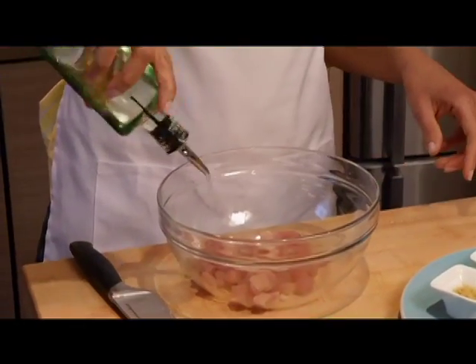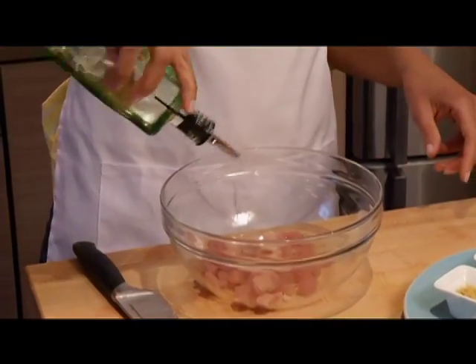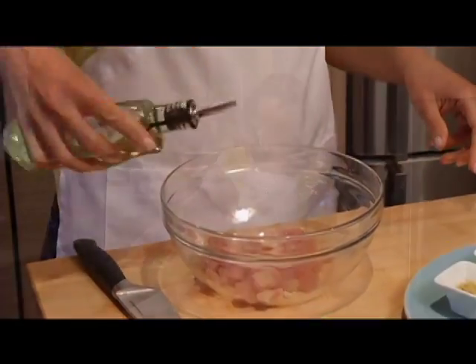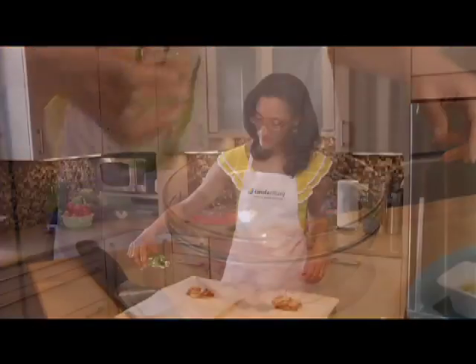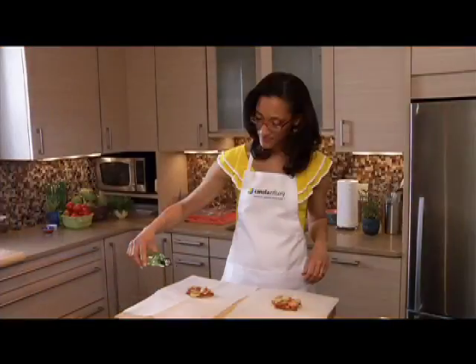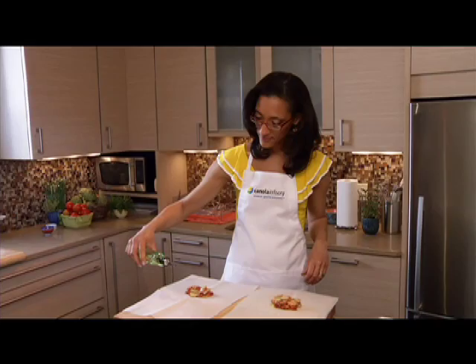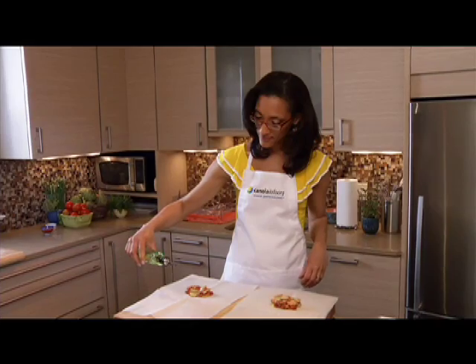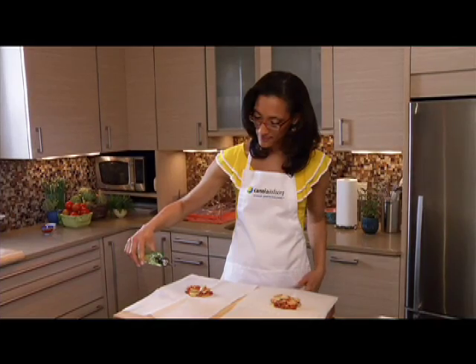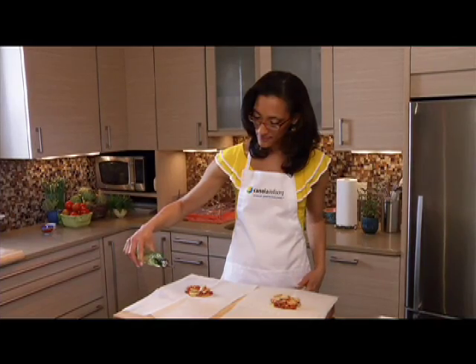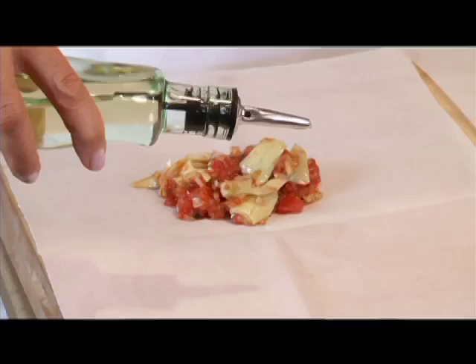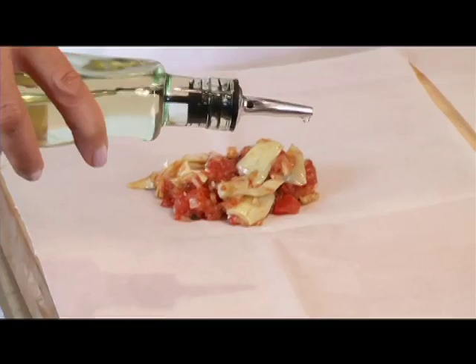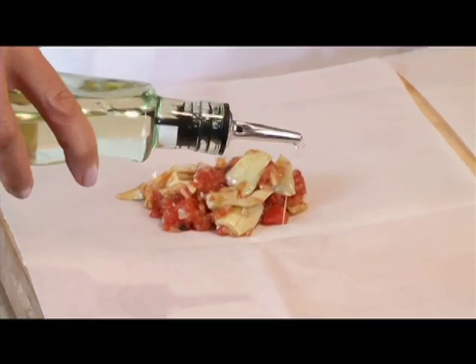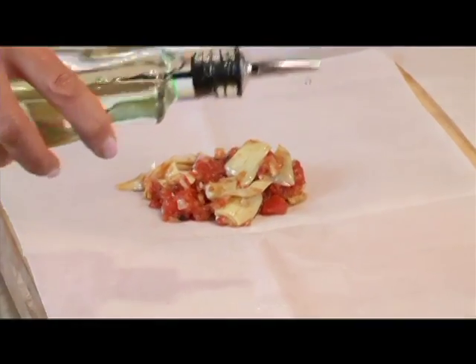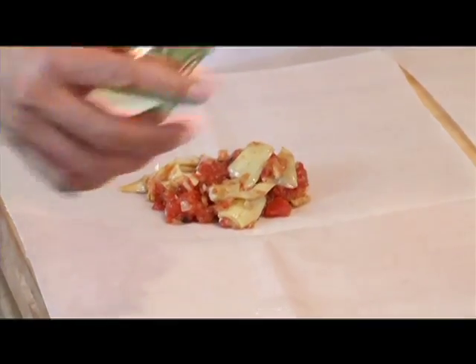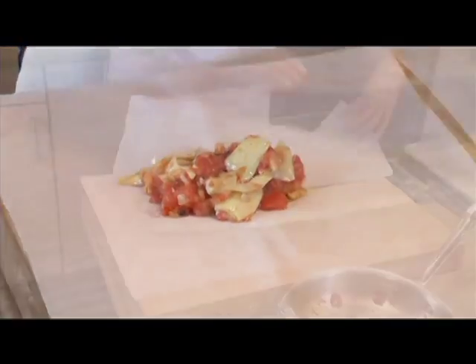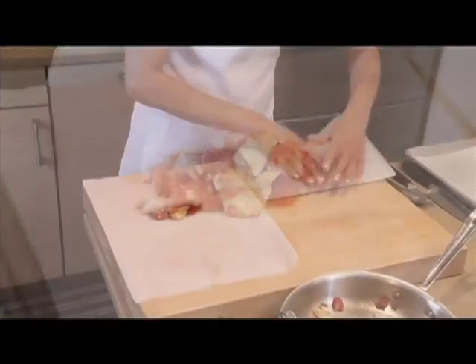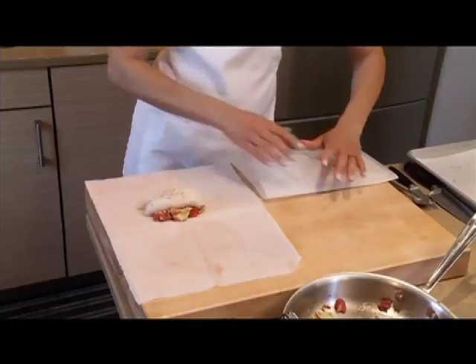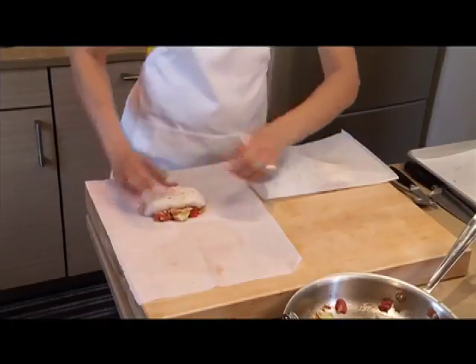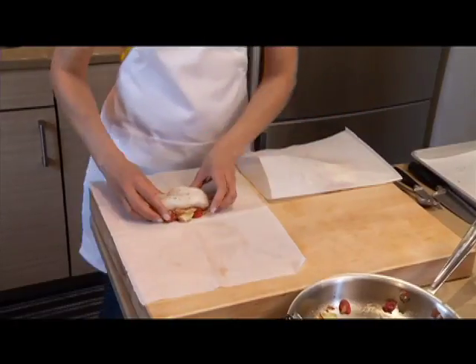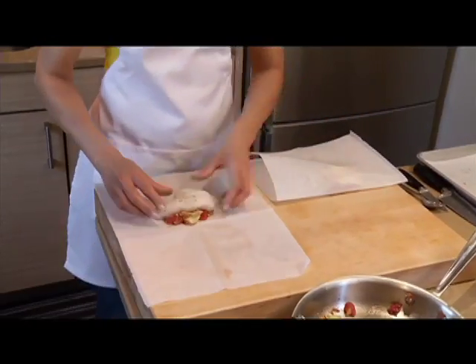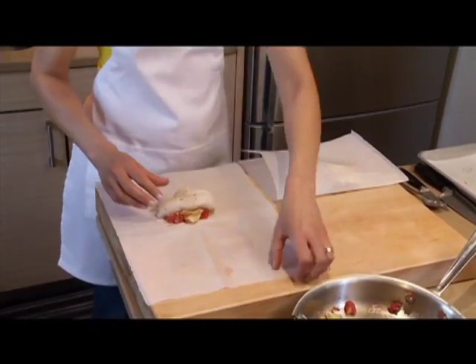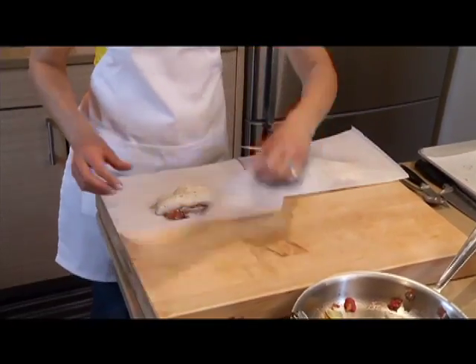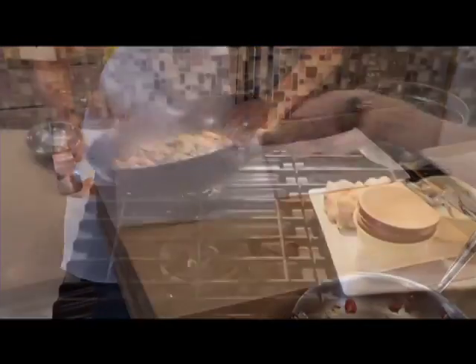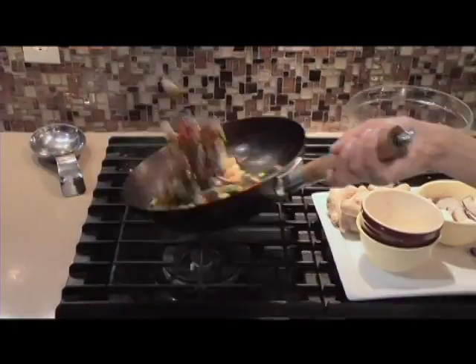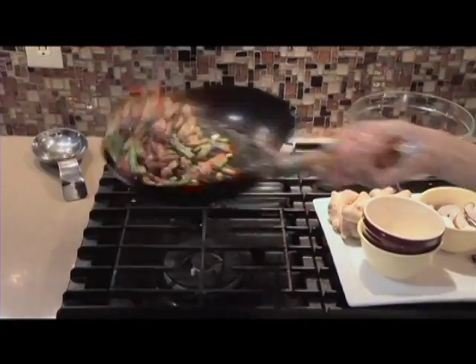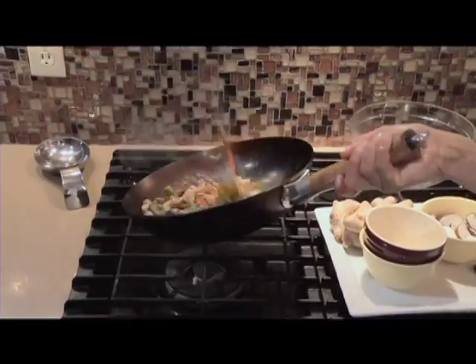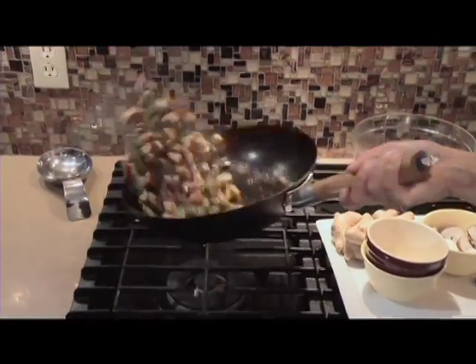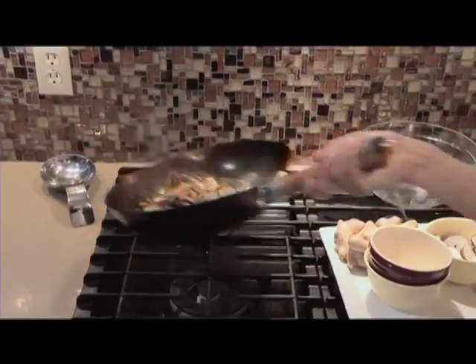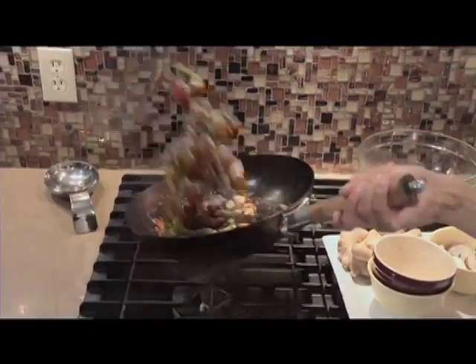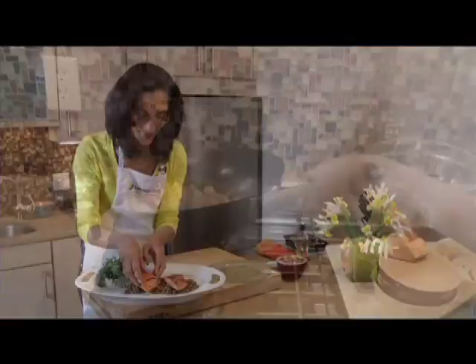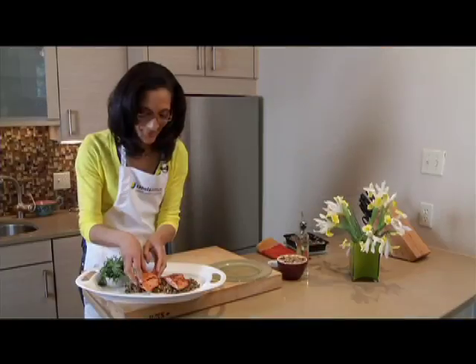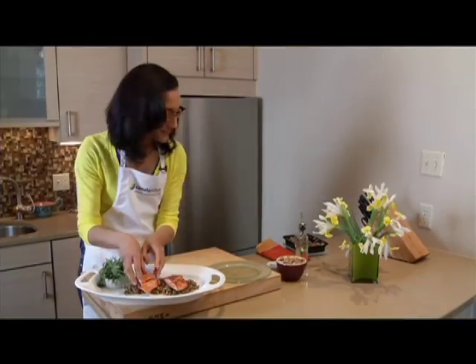All of these dishes are made with canola oil, which is a good source of omega-3 fat along with the fish. Omega-3 fat may help protect the heart, especially when it replaces saturated fat in the diet.